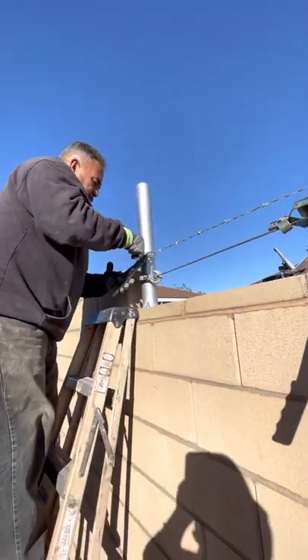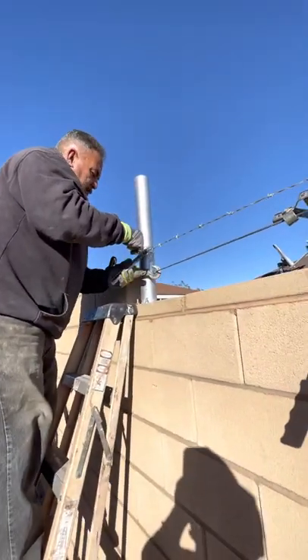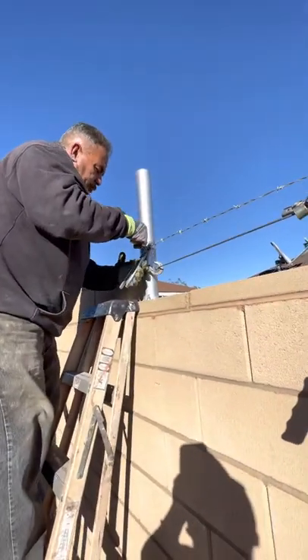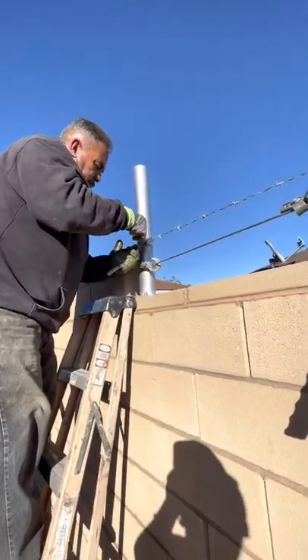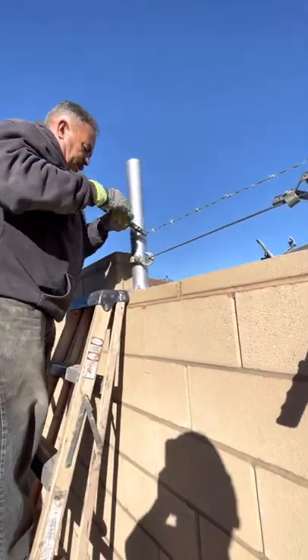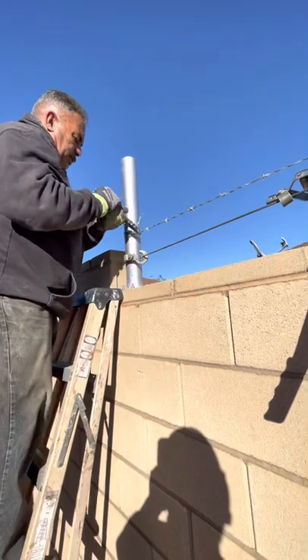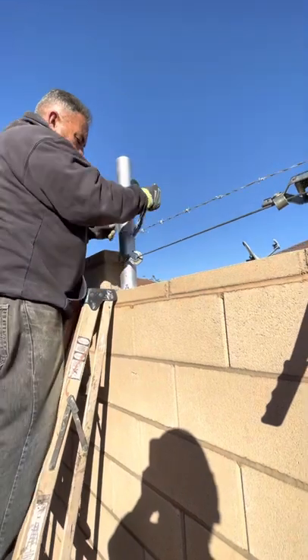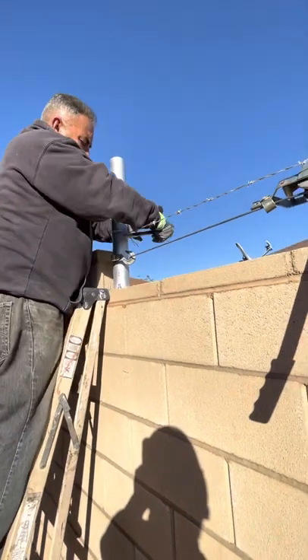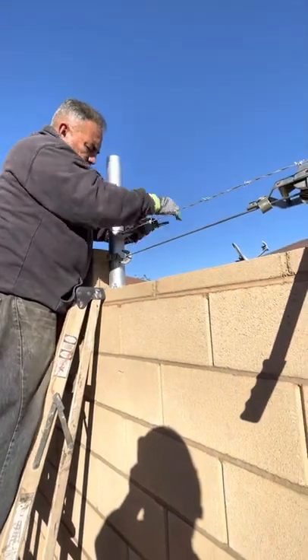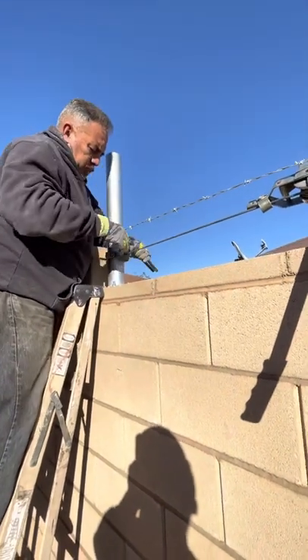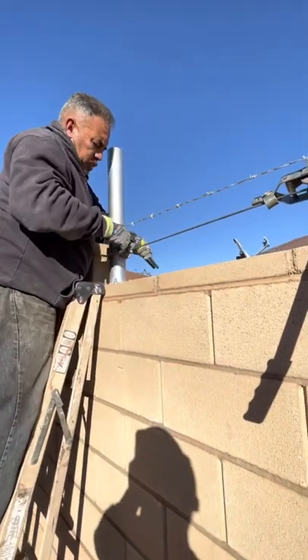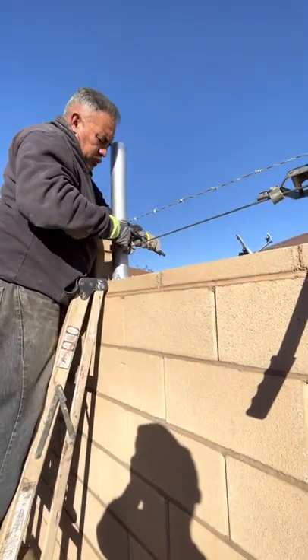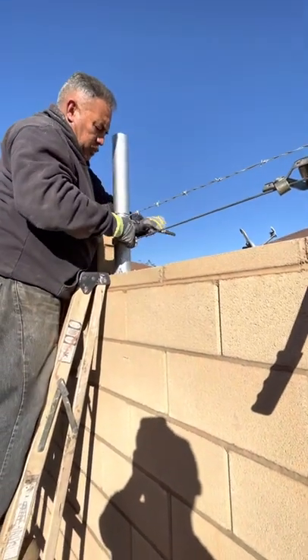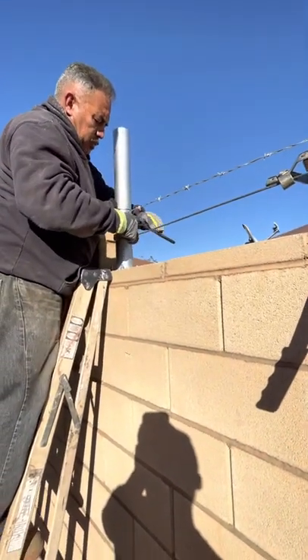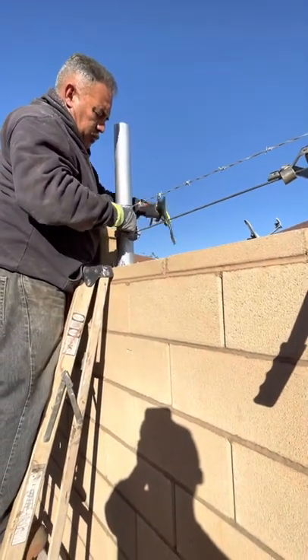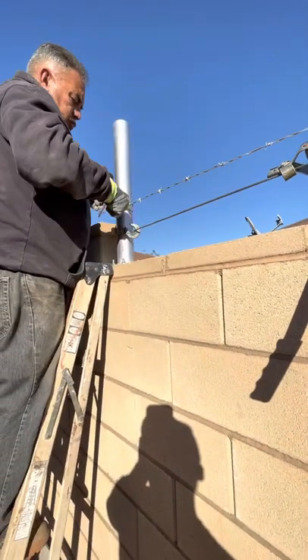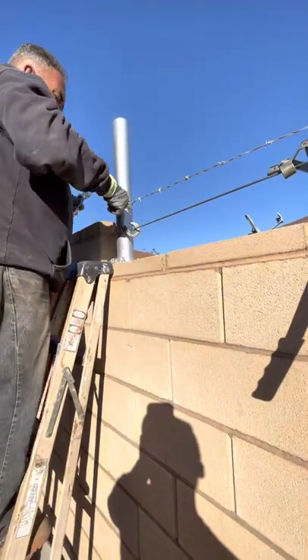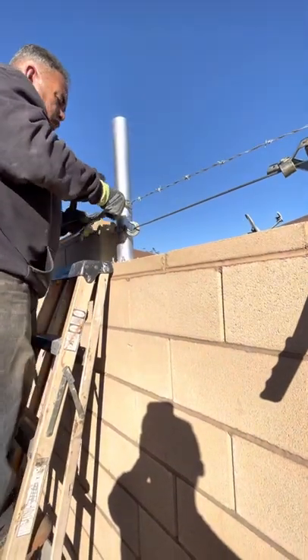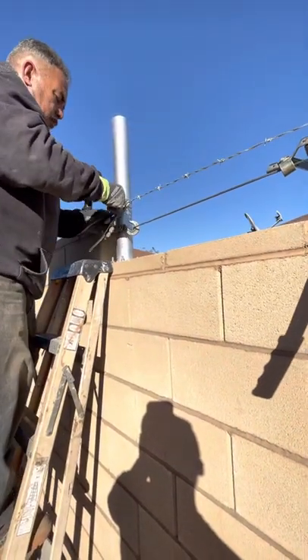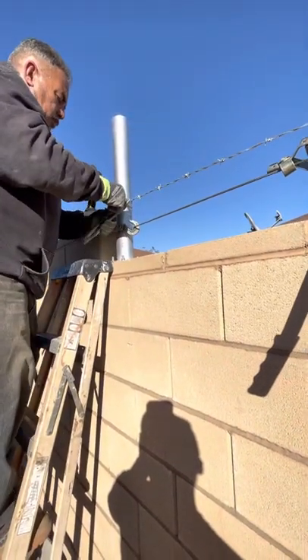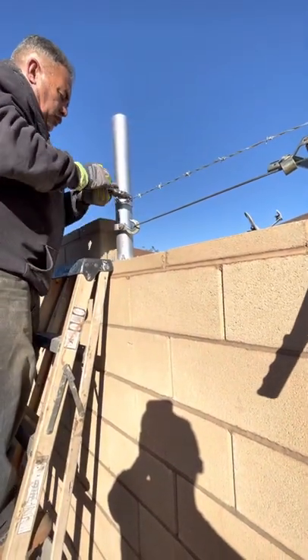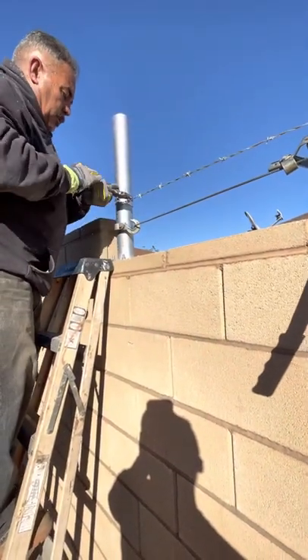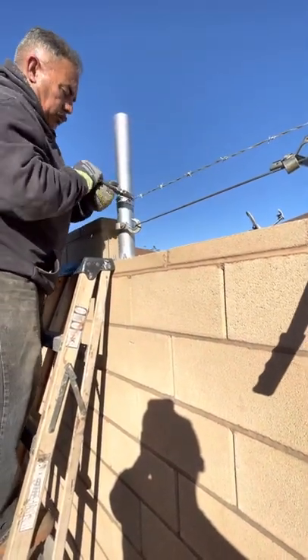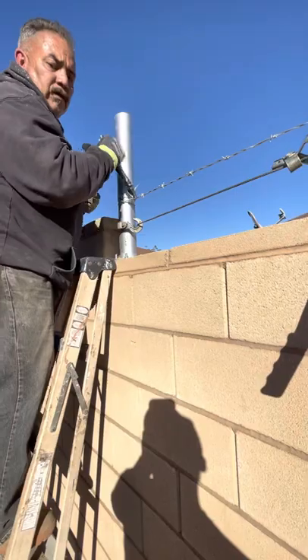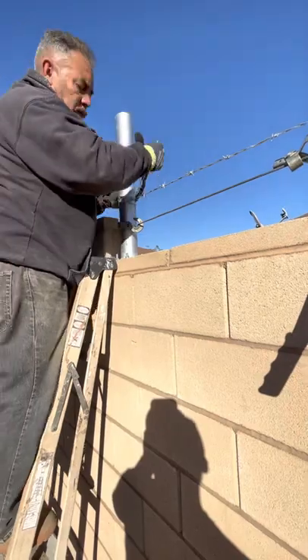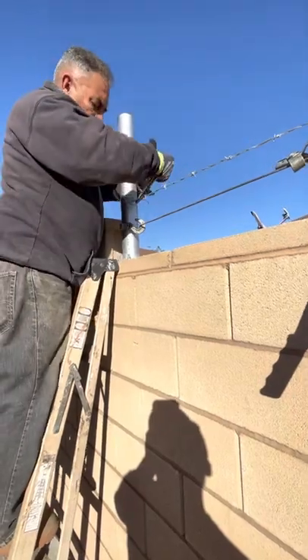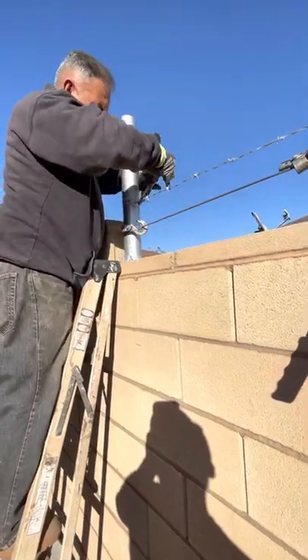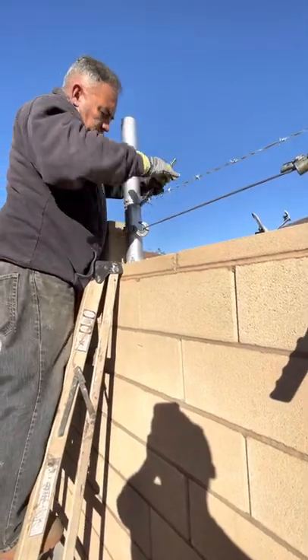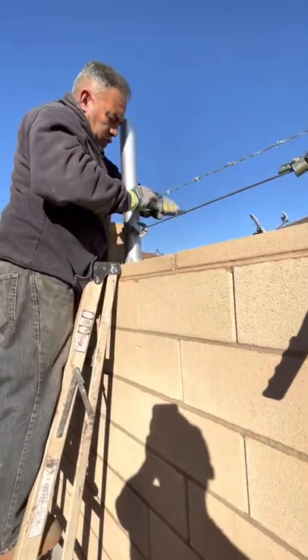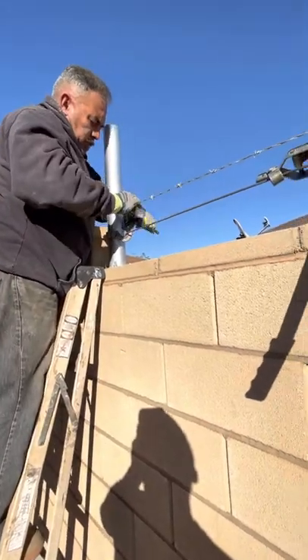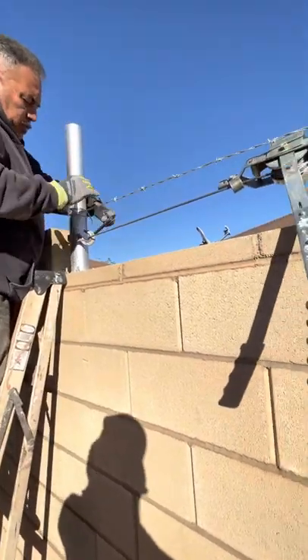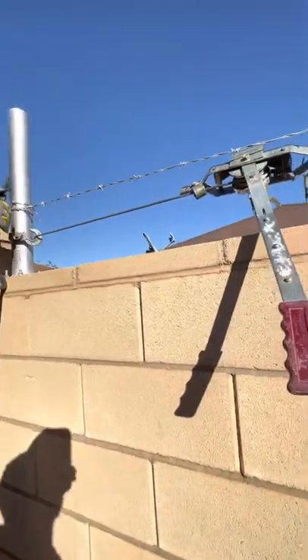Then you pigtail it. Don't try this at home — it's dangerous.